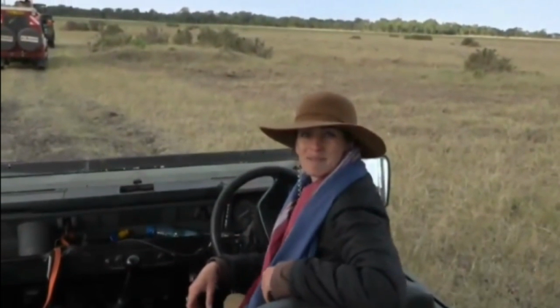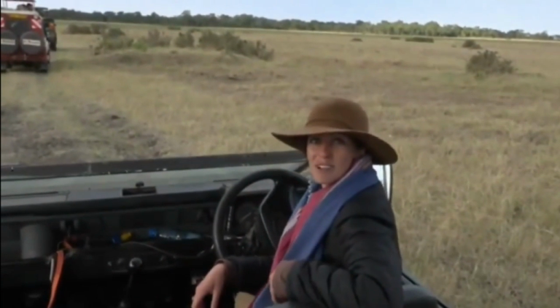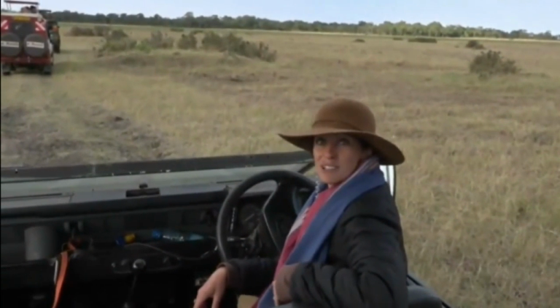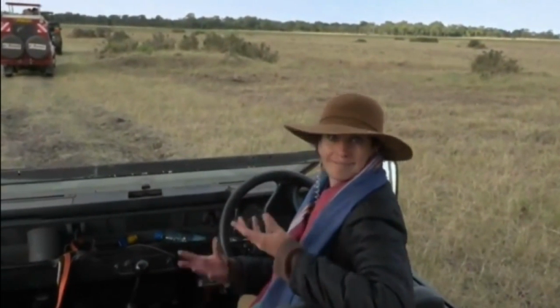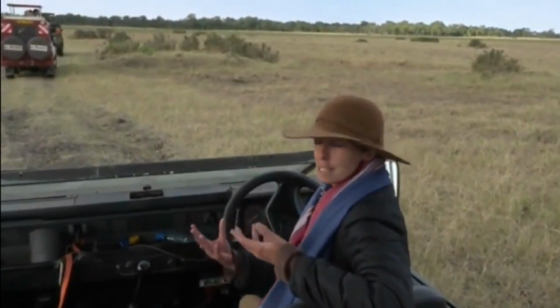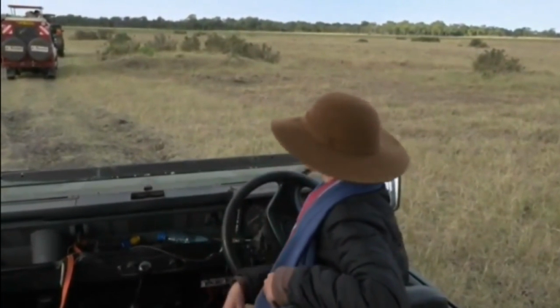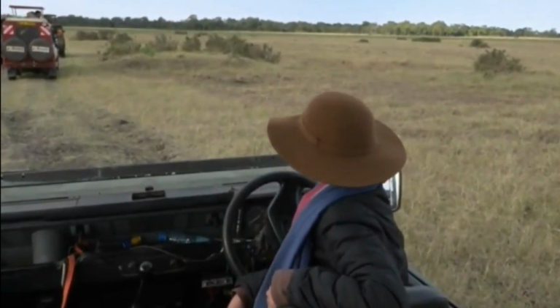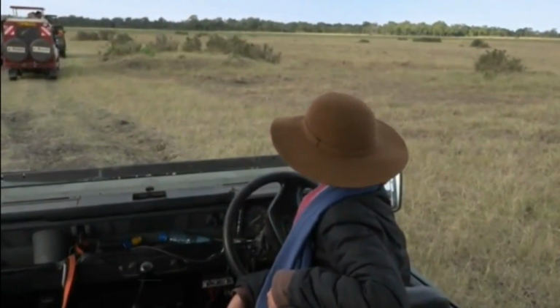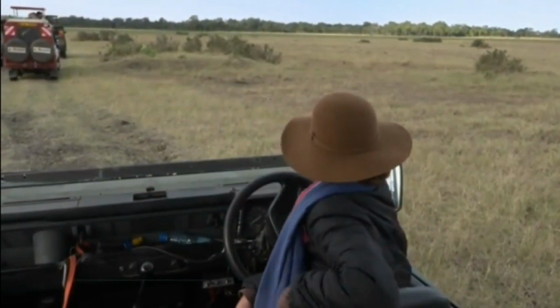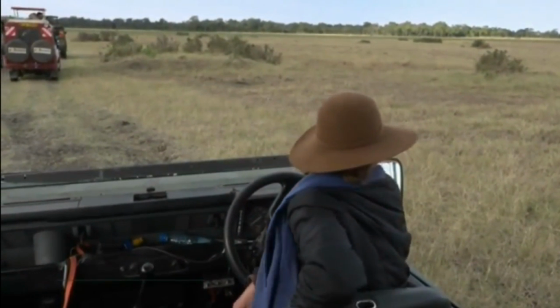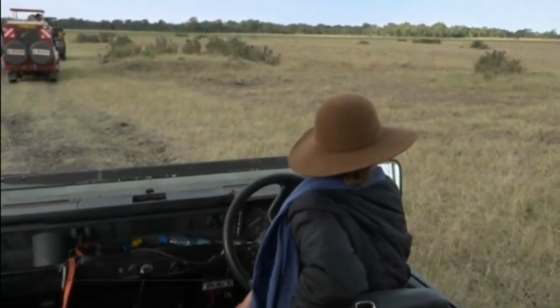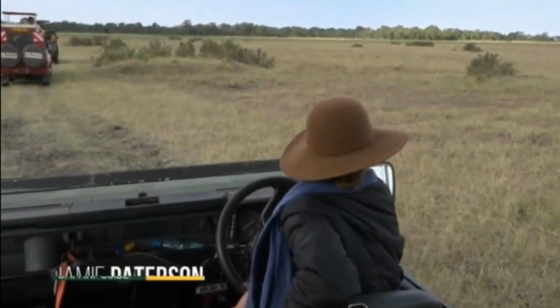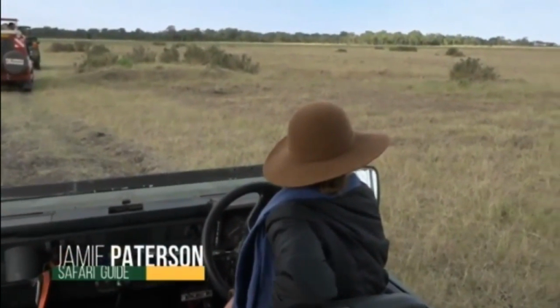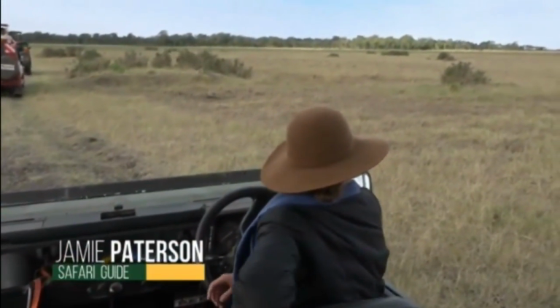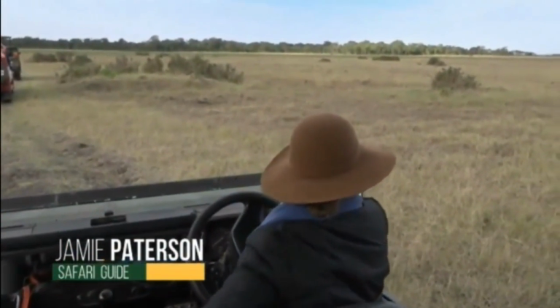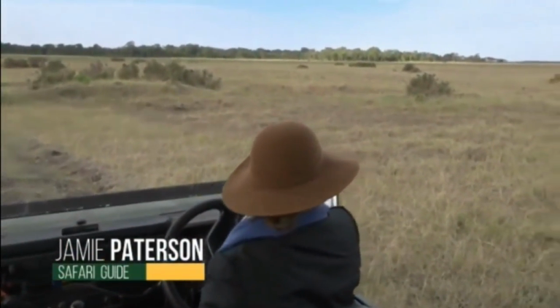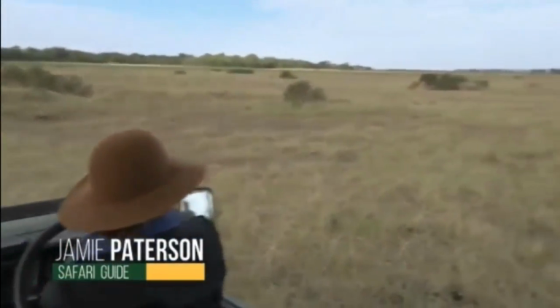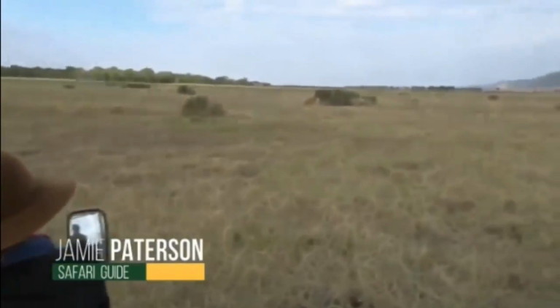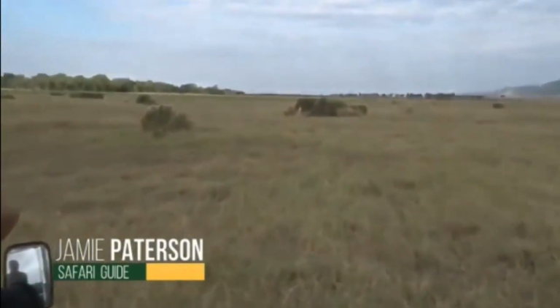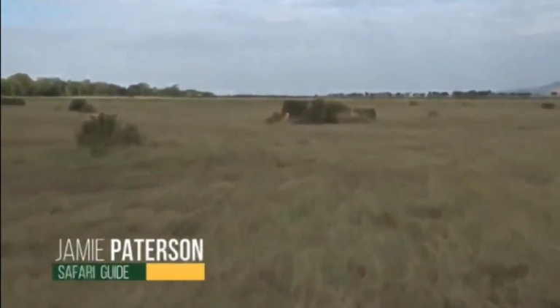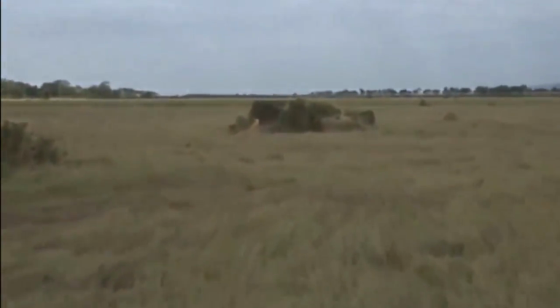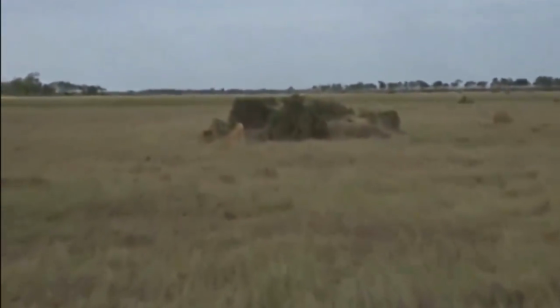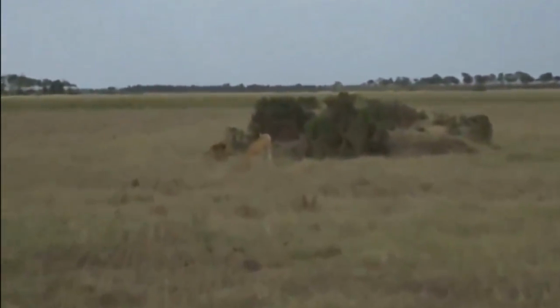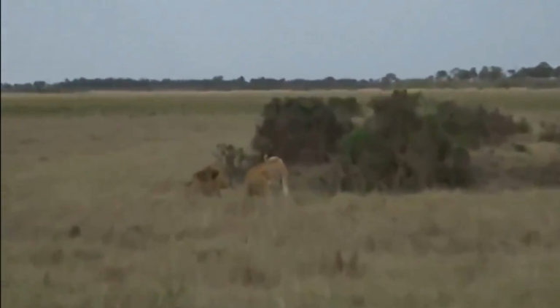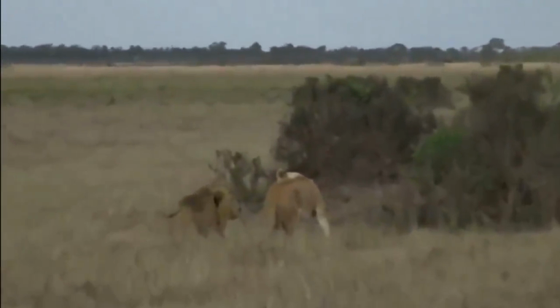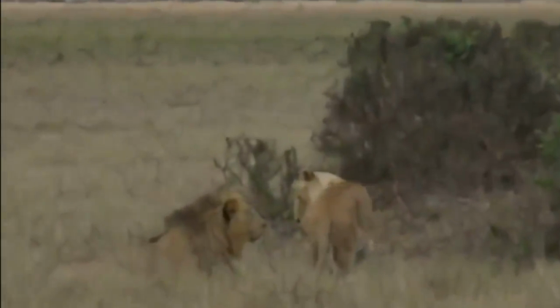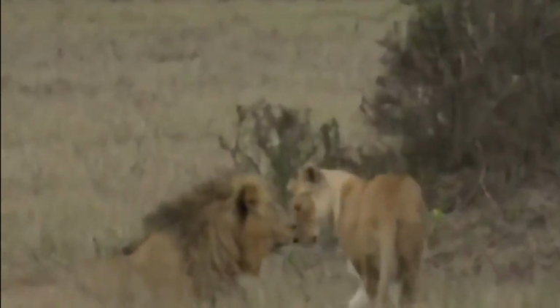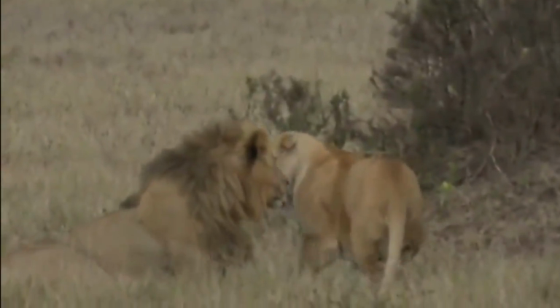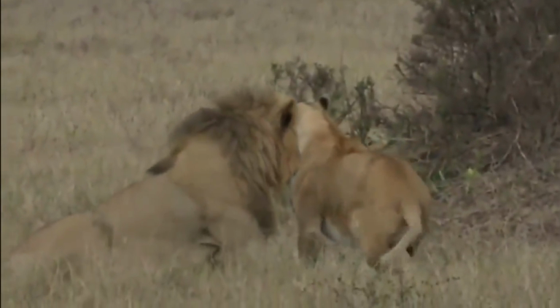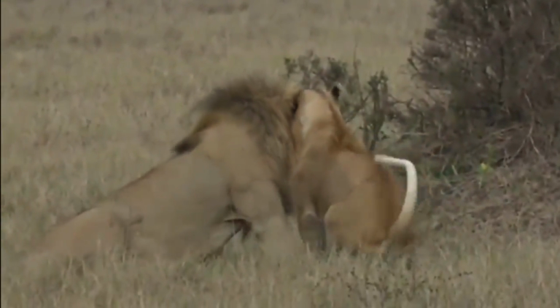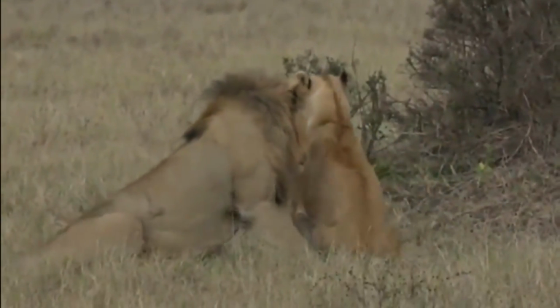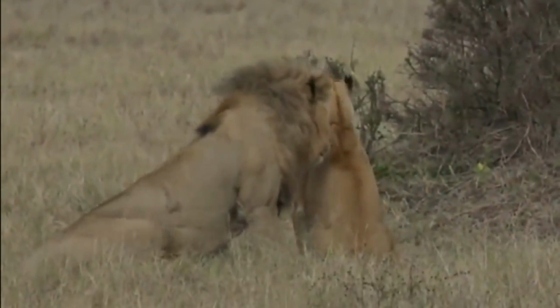Hey, we could watch lions mating in thermal — never filmed lions mating in thermal before. That might be something fun to do, something different. Oh, she's up — there we go. Shall we get the first lion mating captured in thermal?